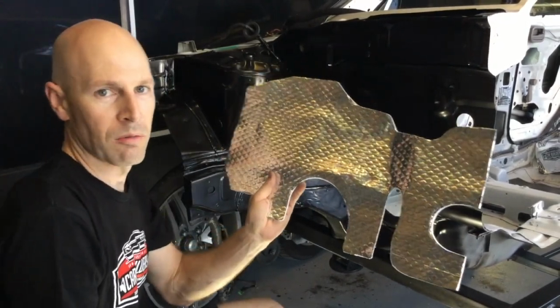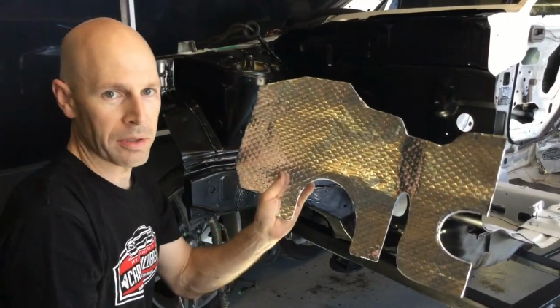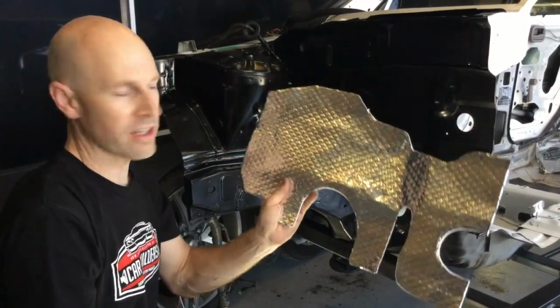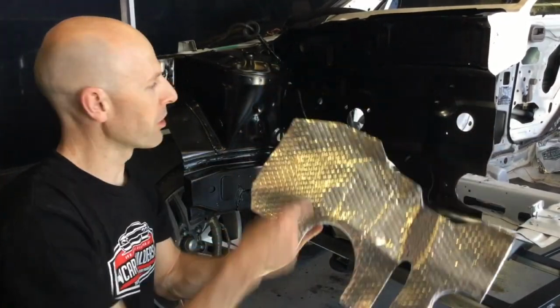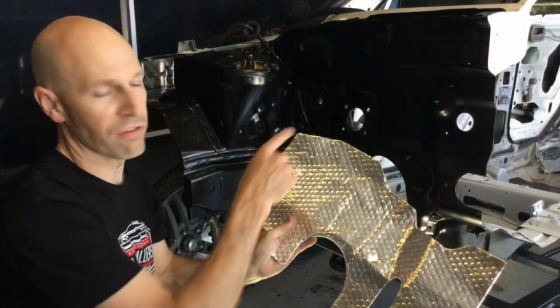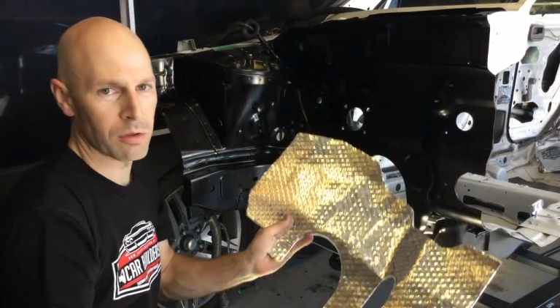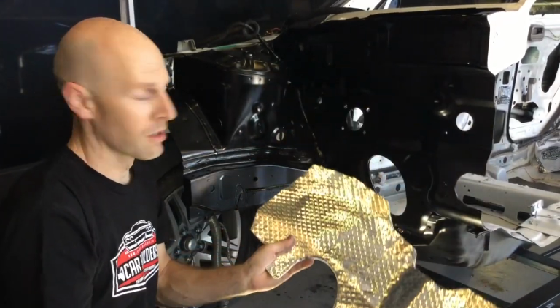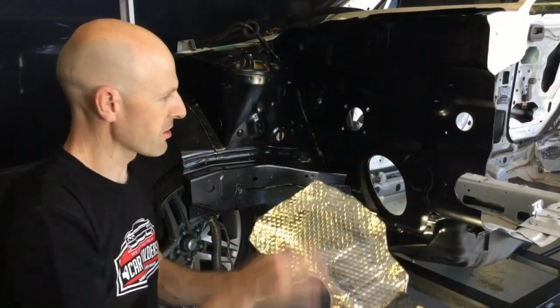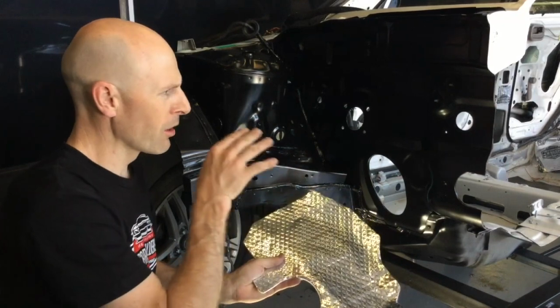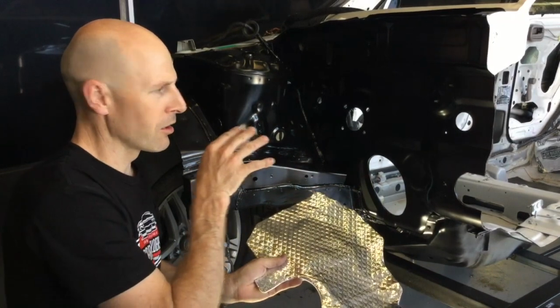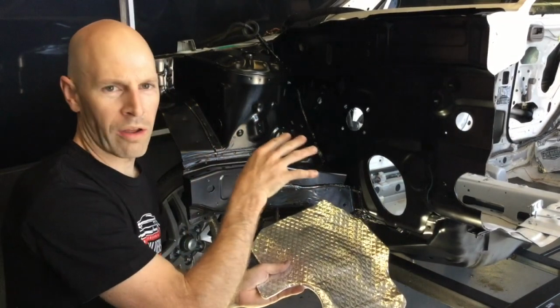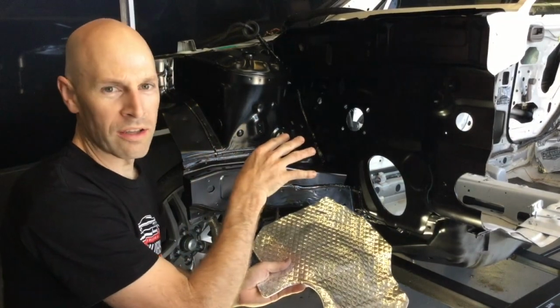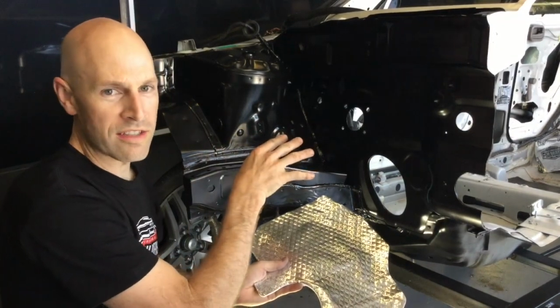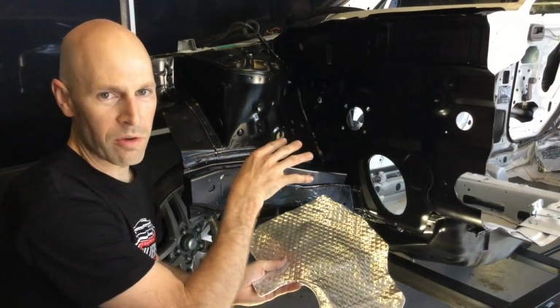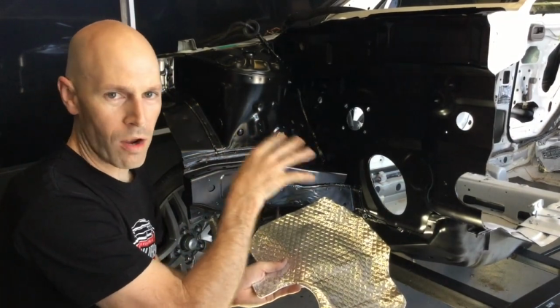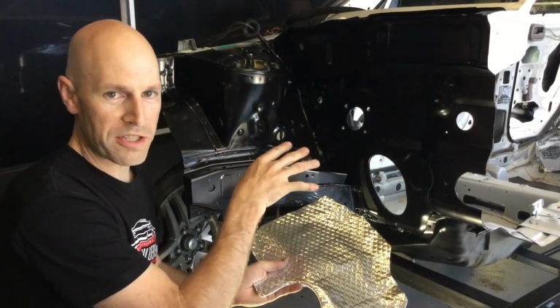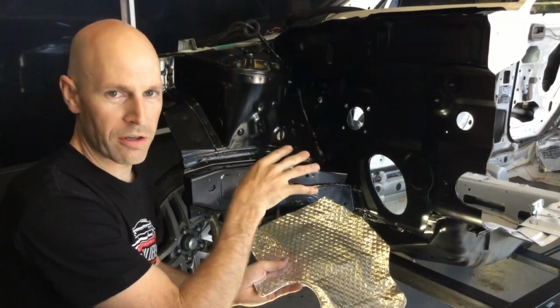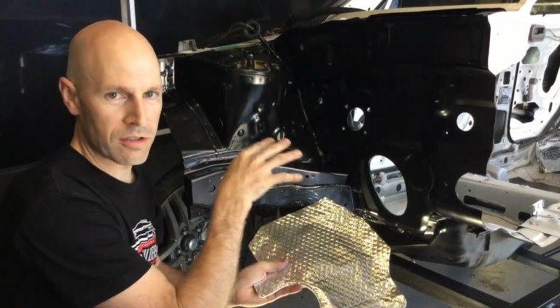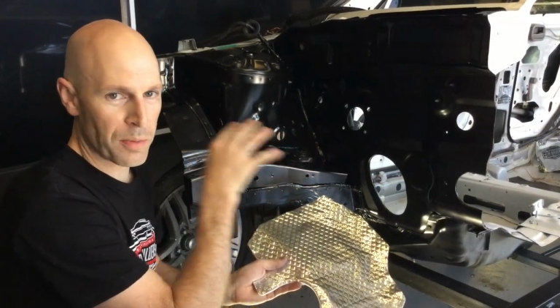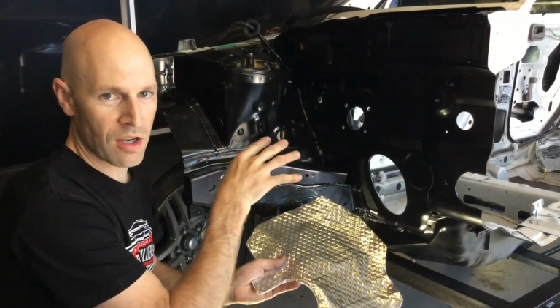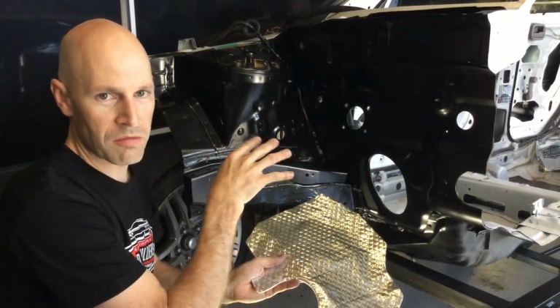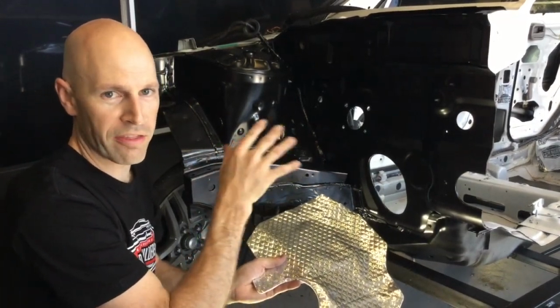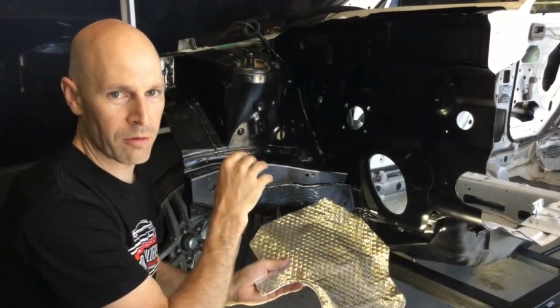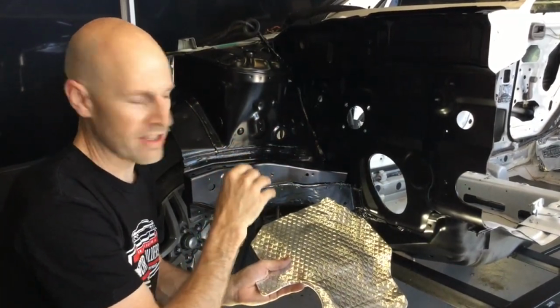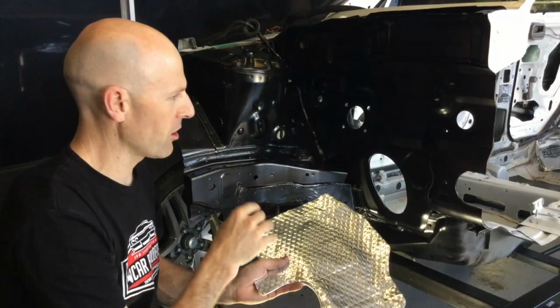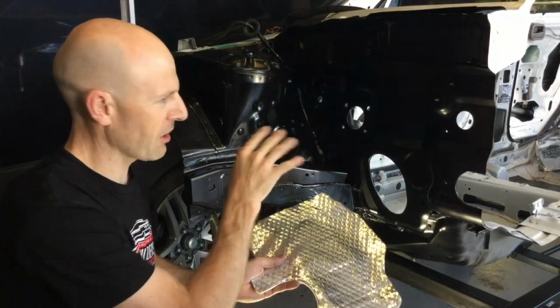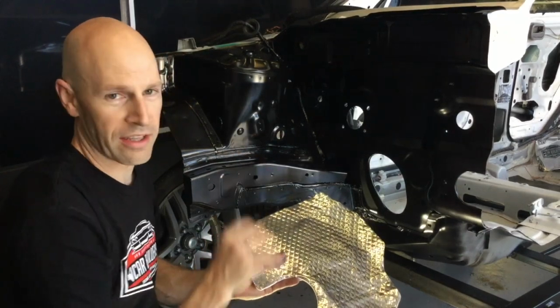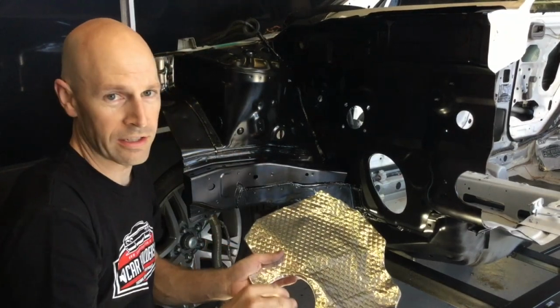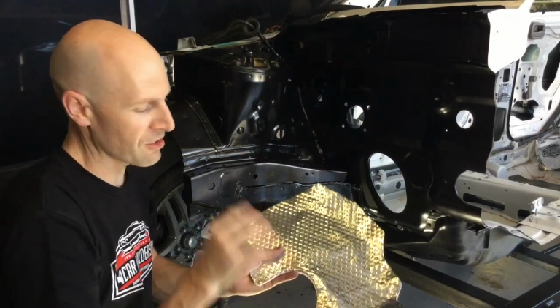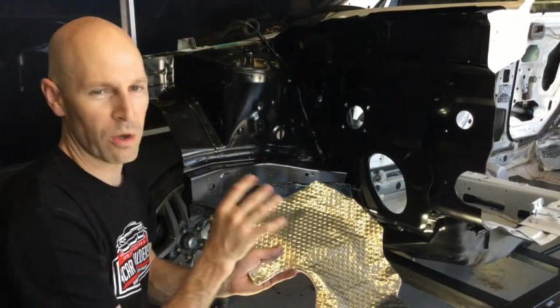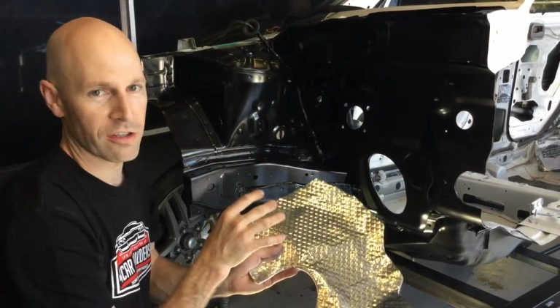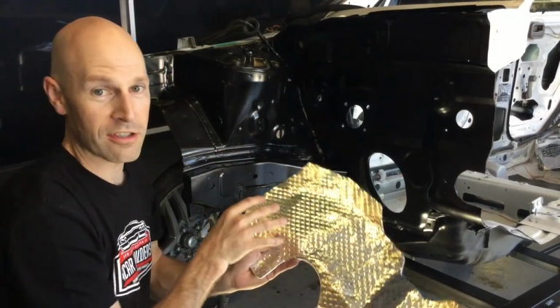We're going to peel and stick it on the firewall. You want to clean the surface down with a spirit wipe — use prepsol, metho, or acetone. Make sure it's clean, because you only get one shot at this.